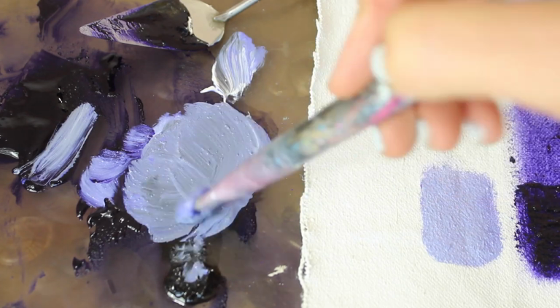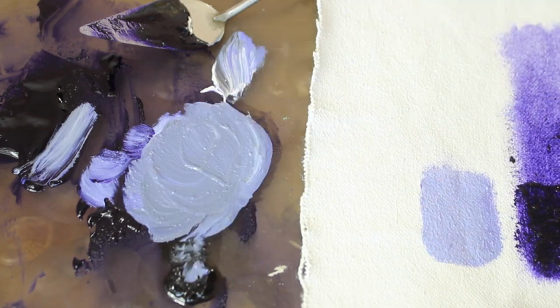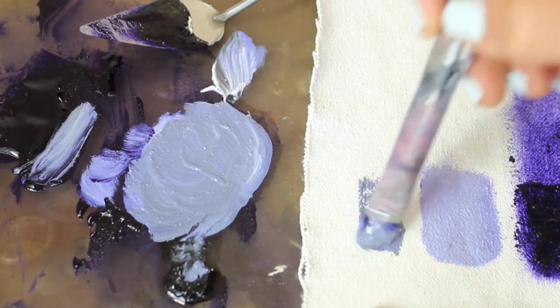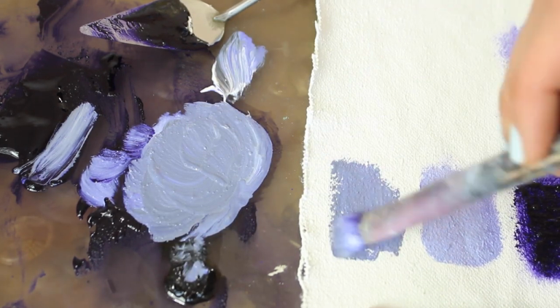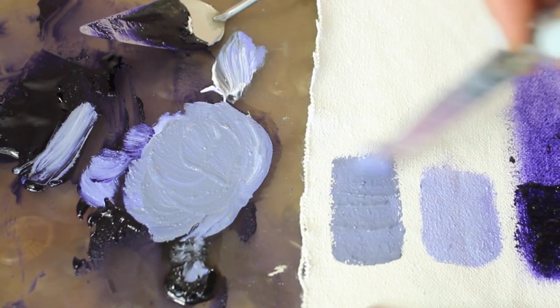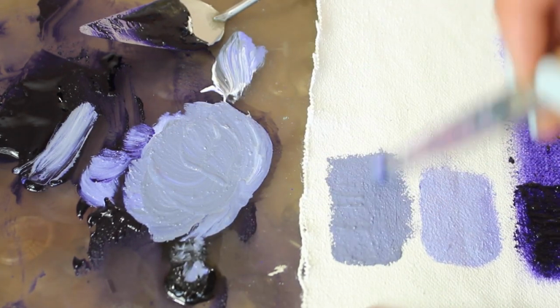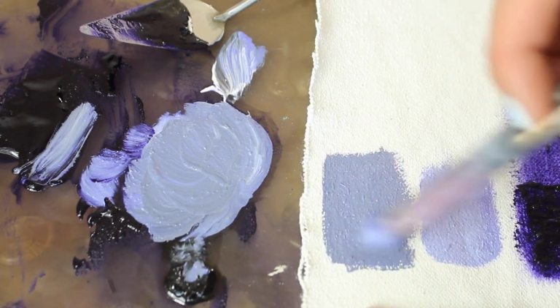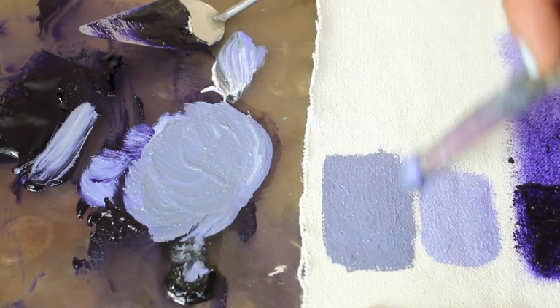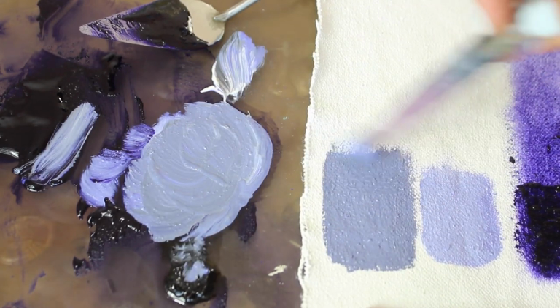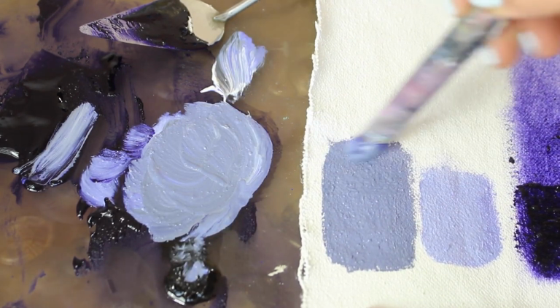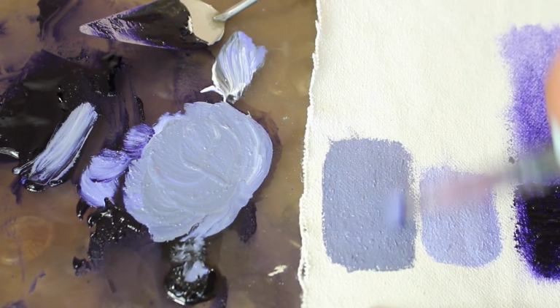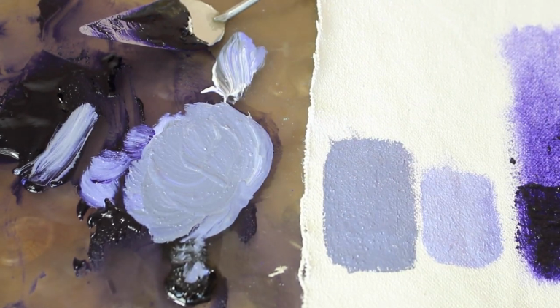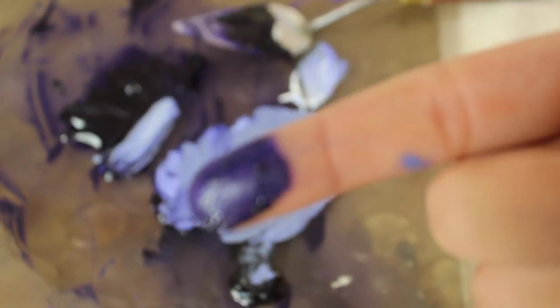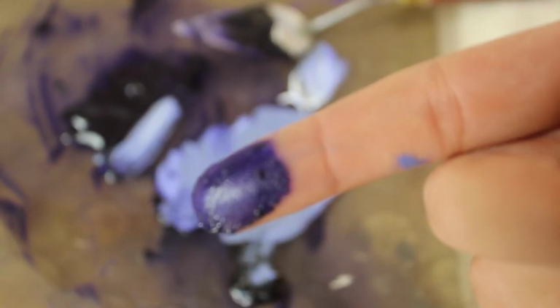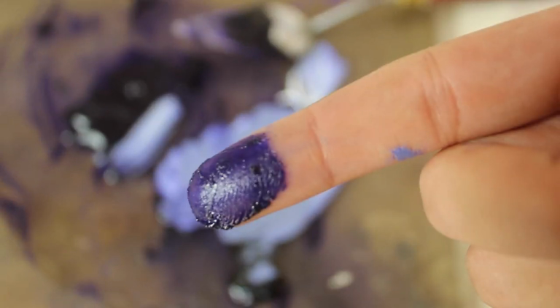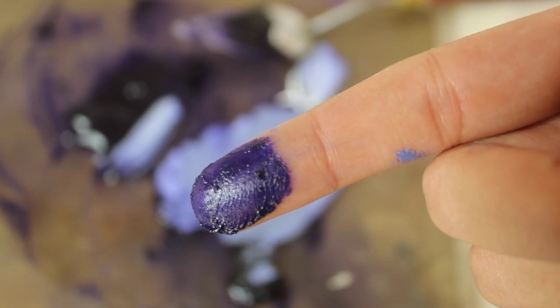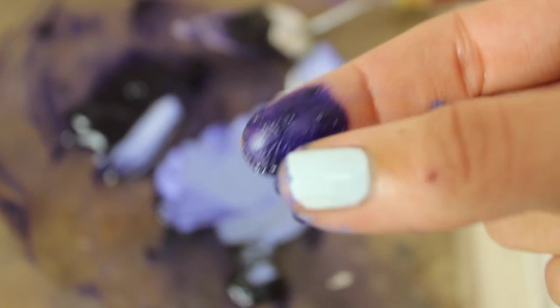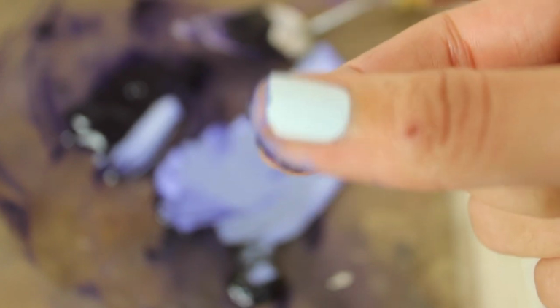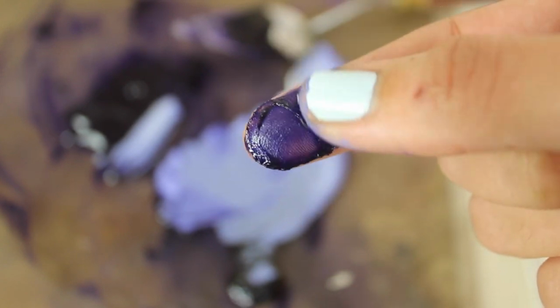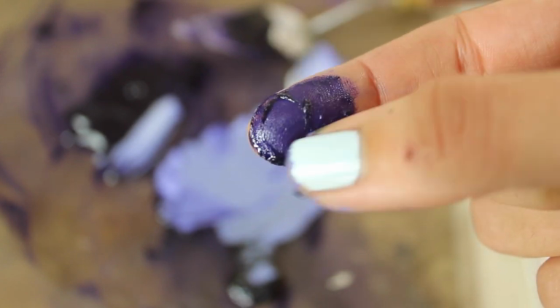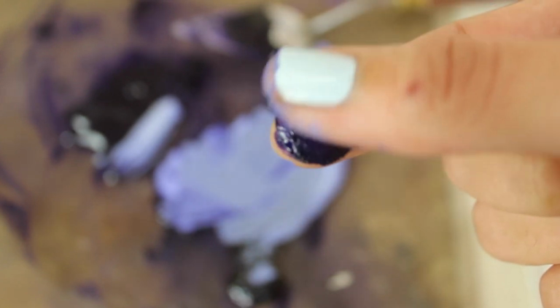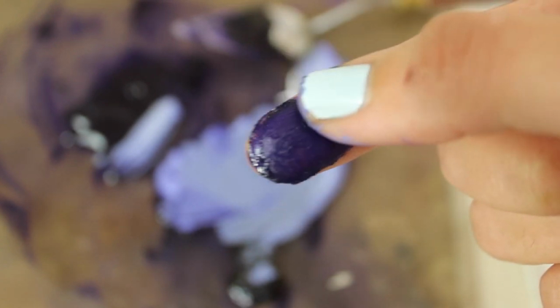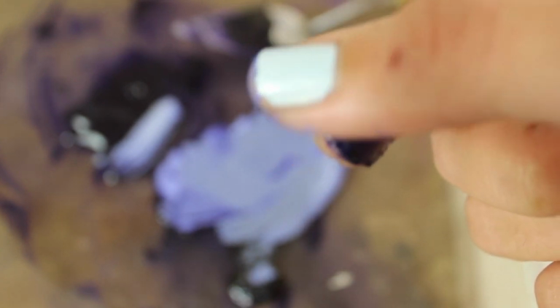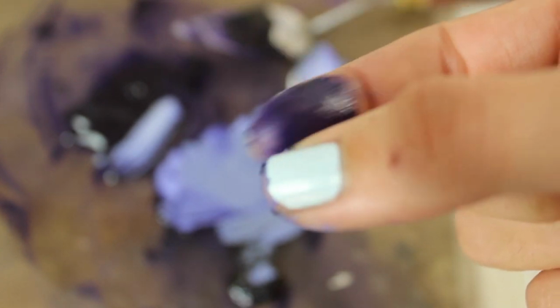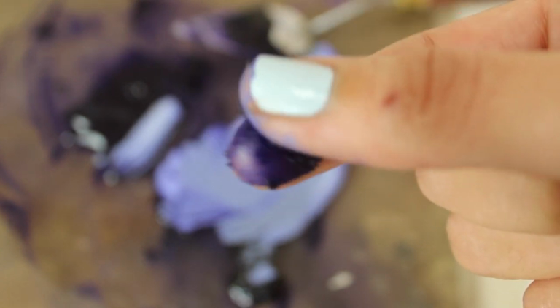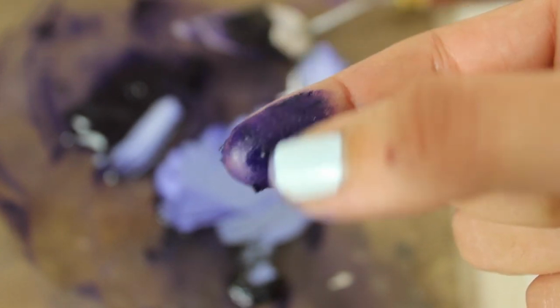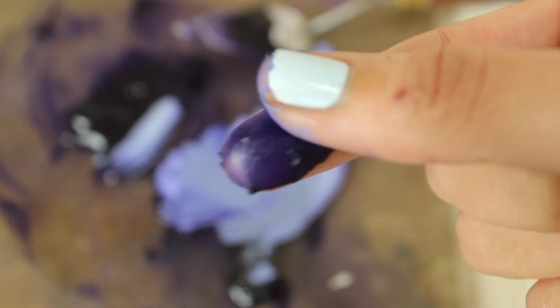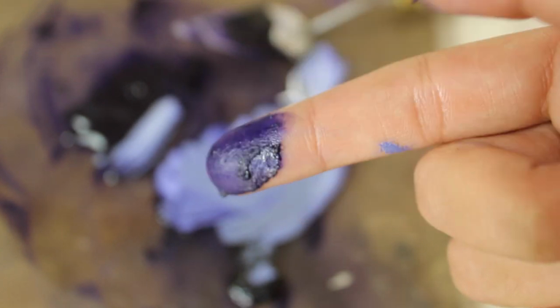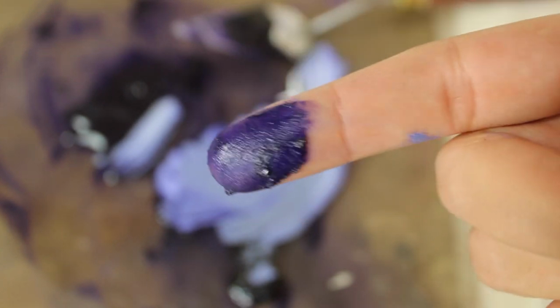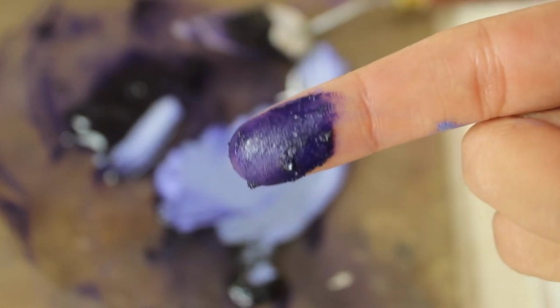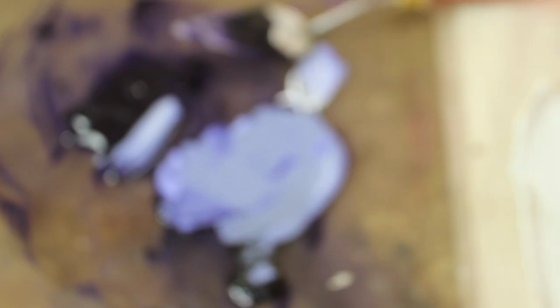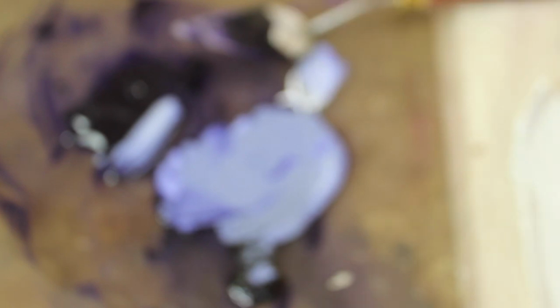I'm quite happy with this paint actually — it's a gorgeous color and brushes on and dilutes pretty well. I'm going to keep the leftovers and use them in a painting that I'm working on right now.